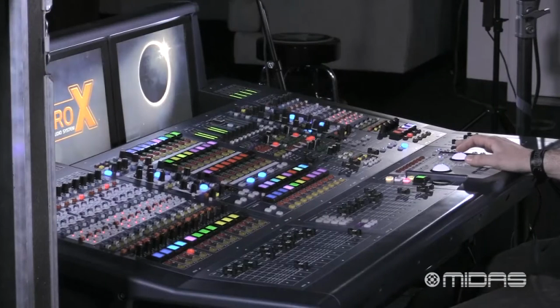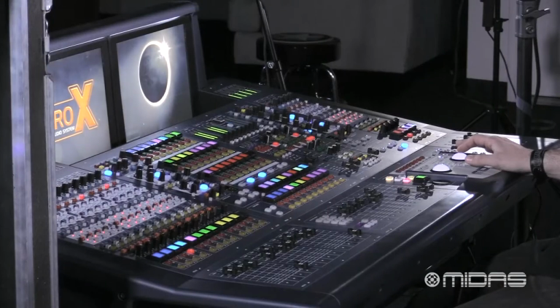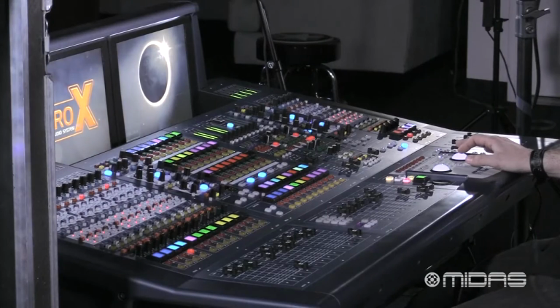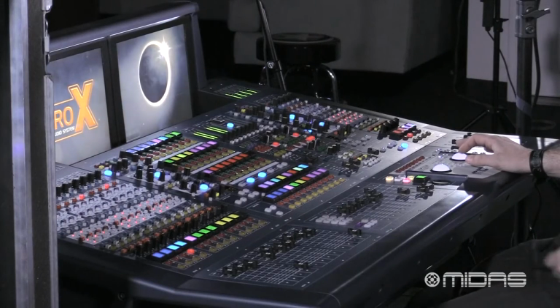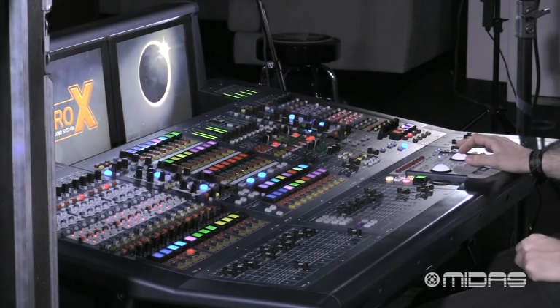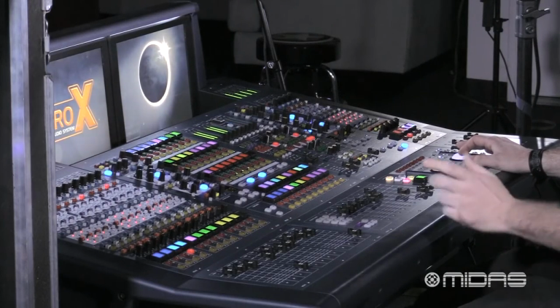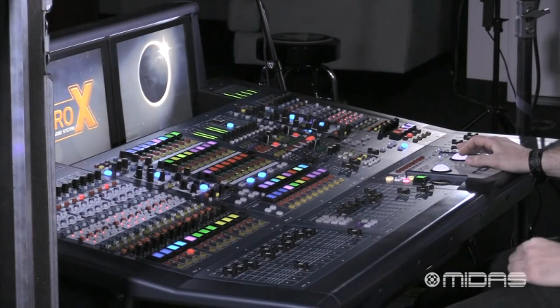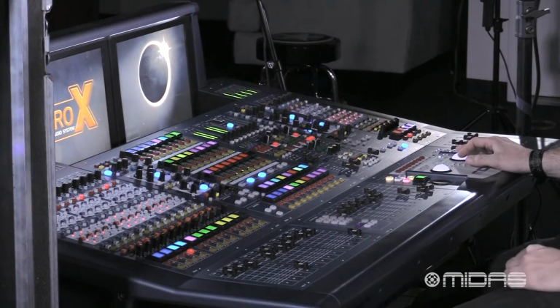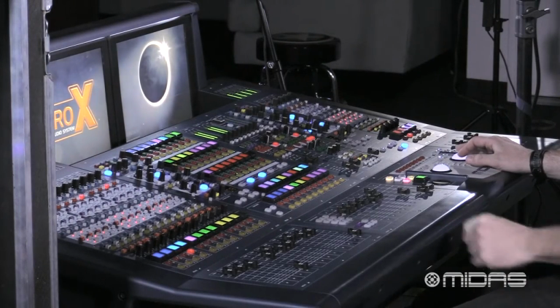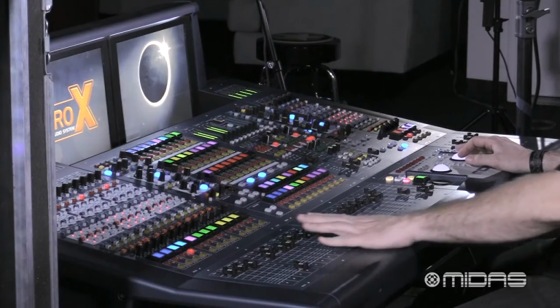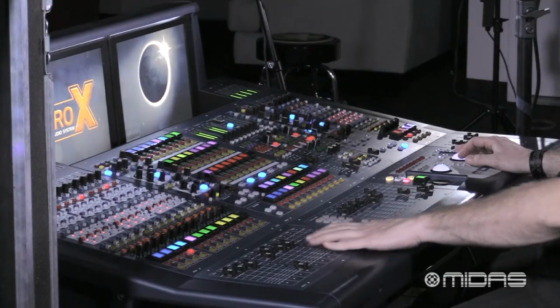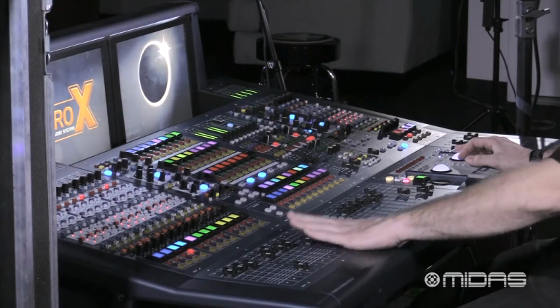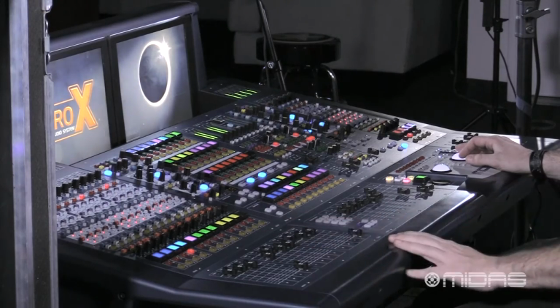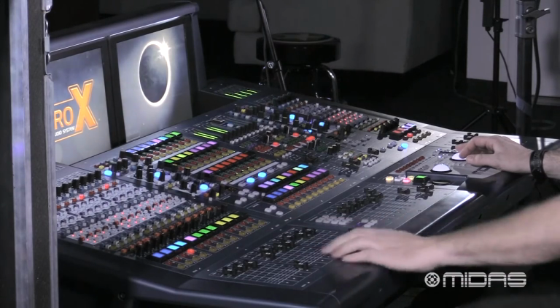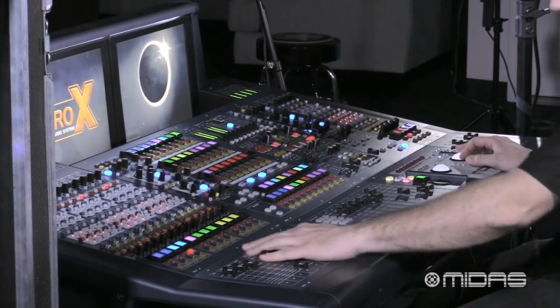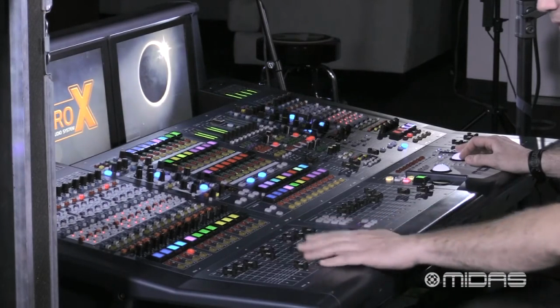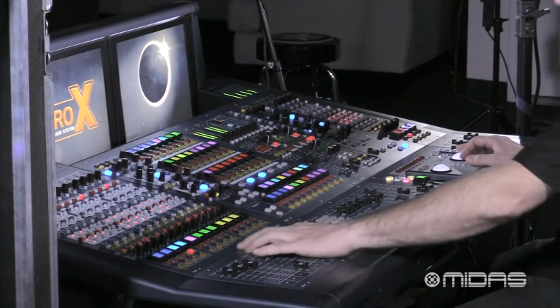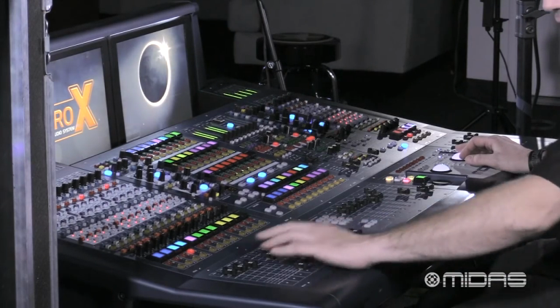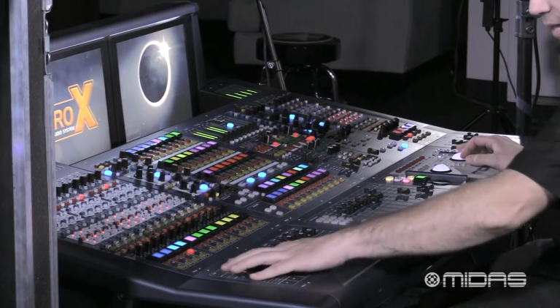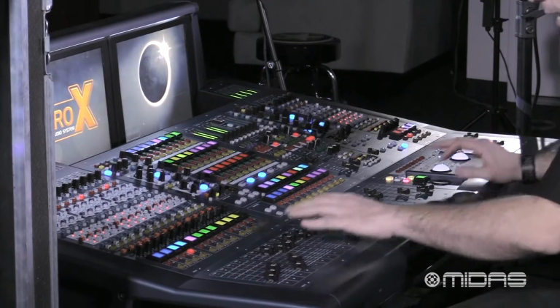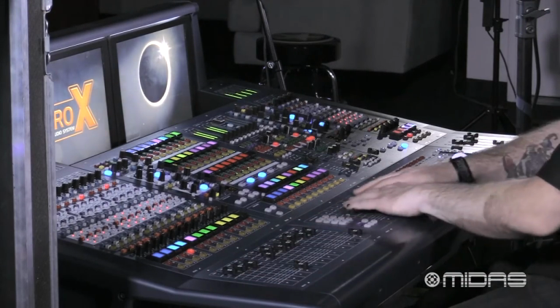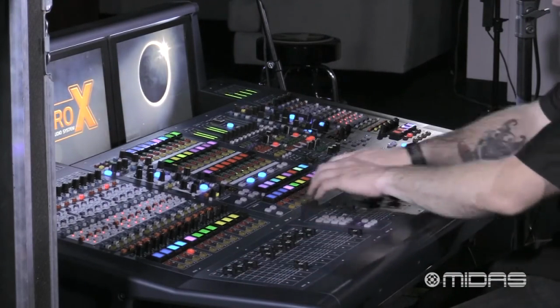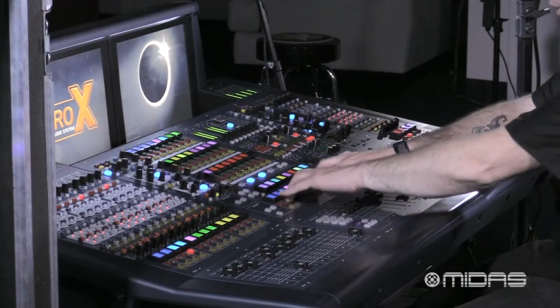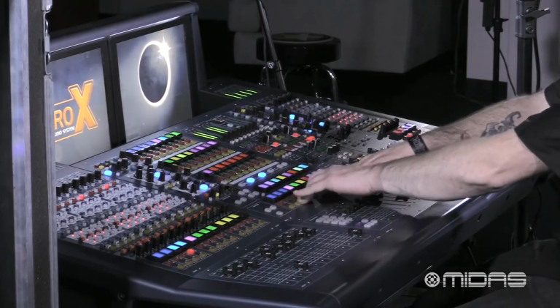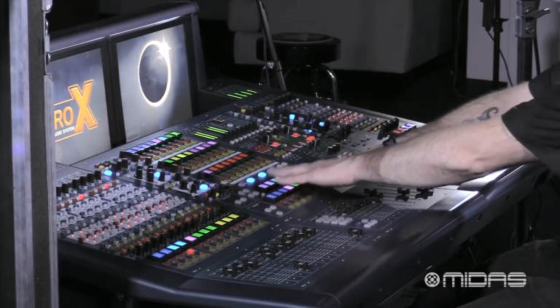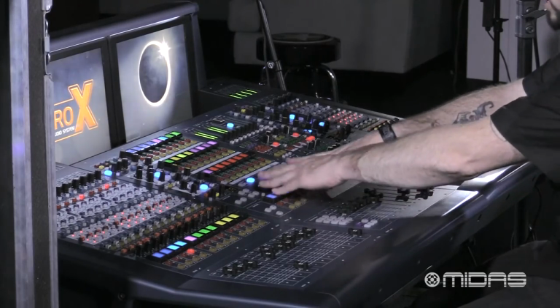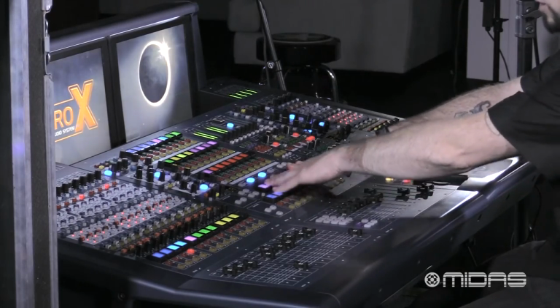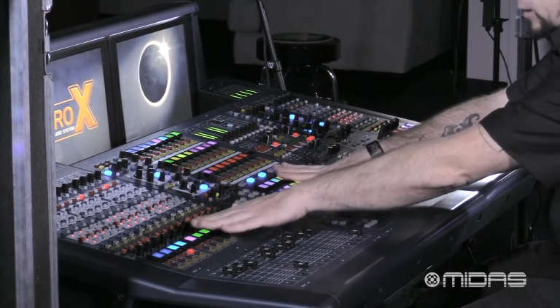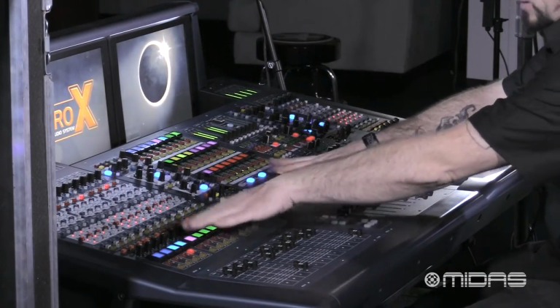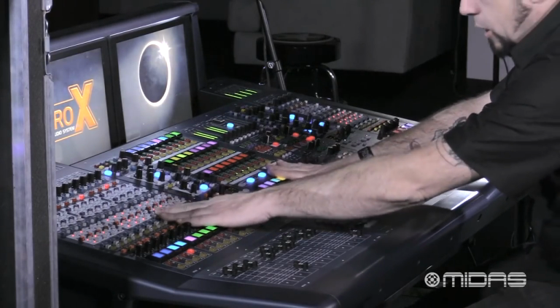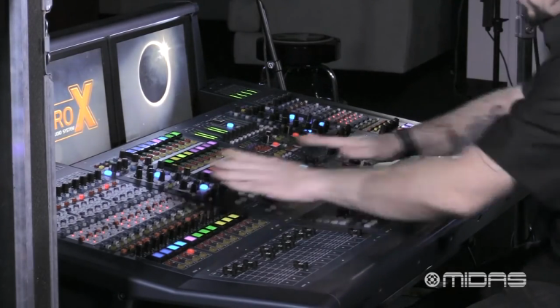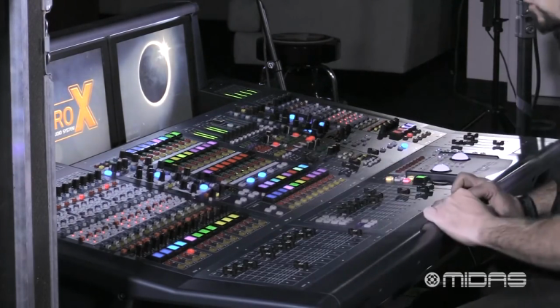So for the most part, if you get some loose hands that try to reach into the console, nothing's going to happen. All the faders are going to snap back to where they are, and if you're hitting any of the buttons, nothing's happening to the console.